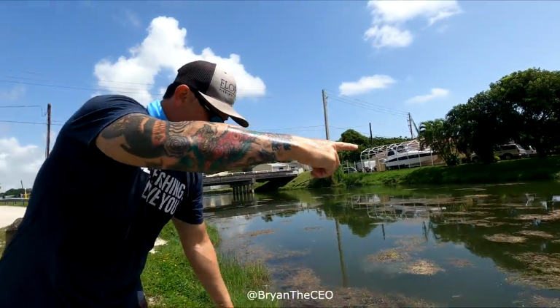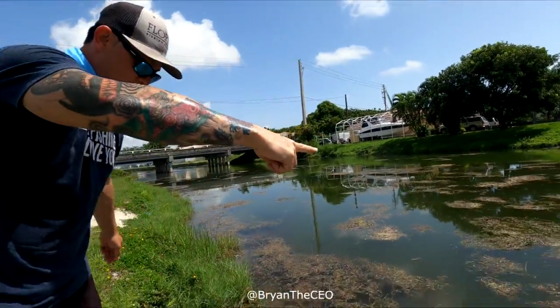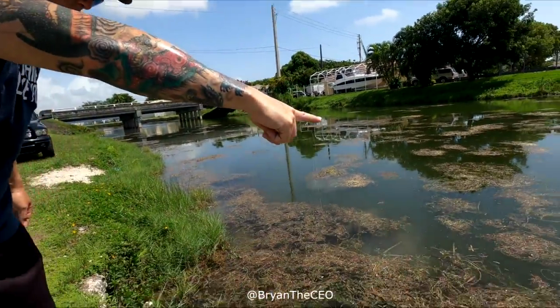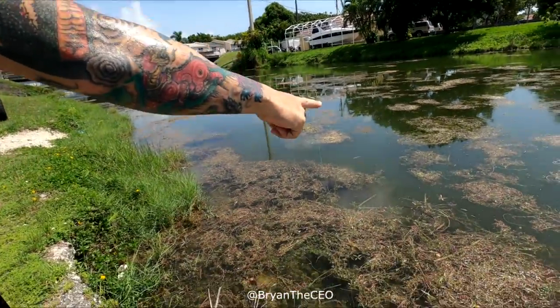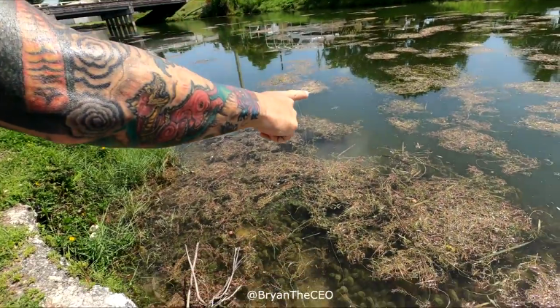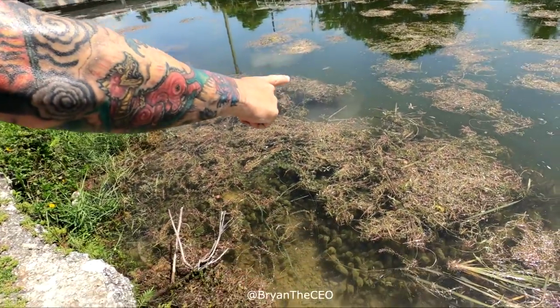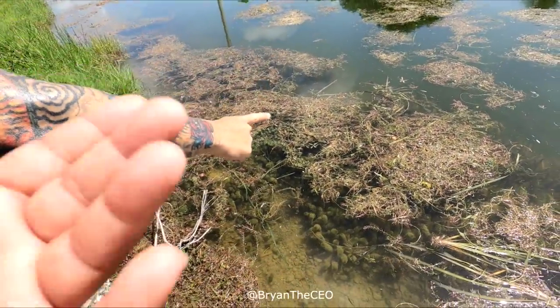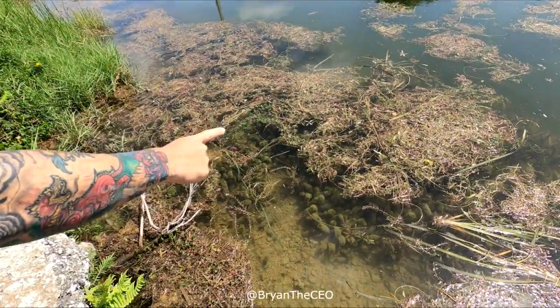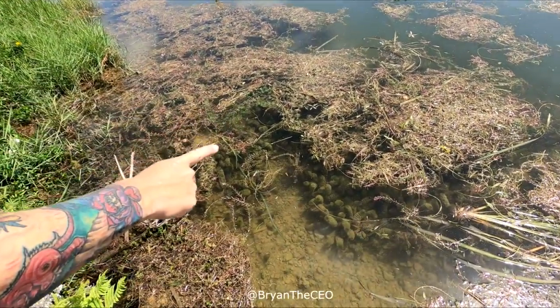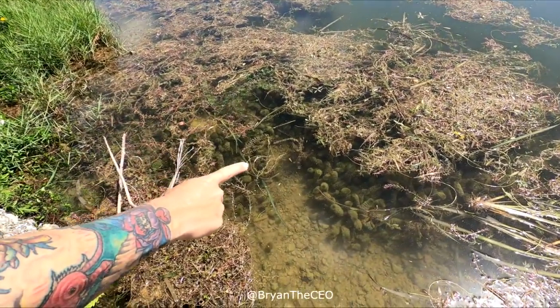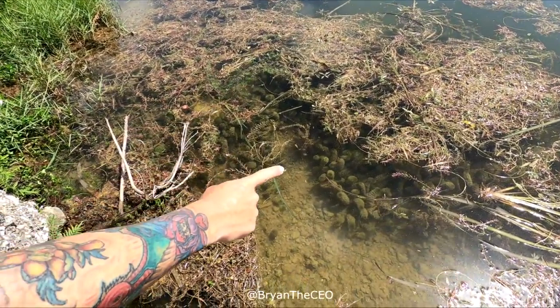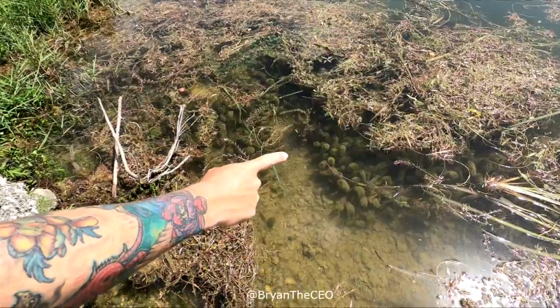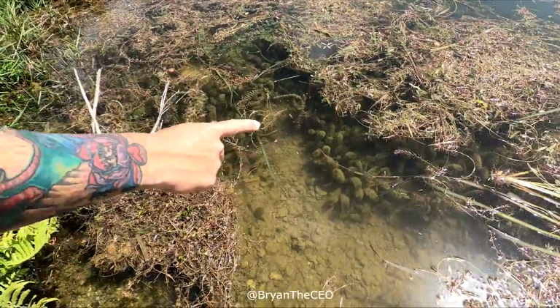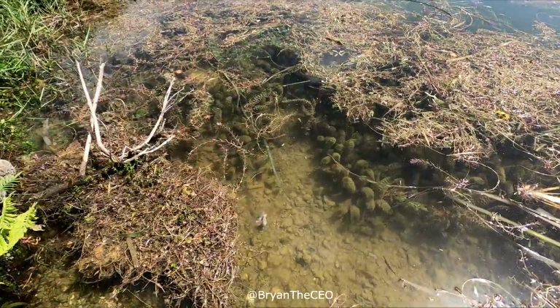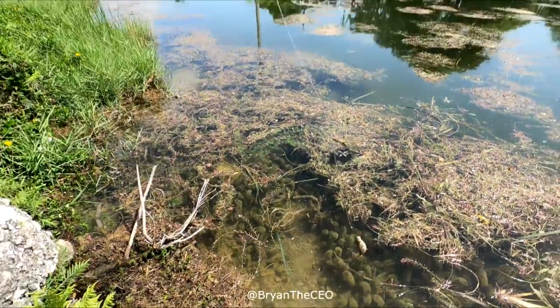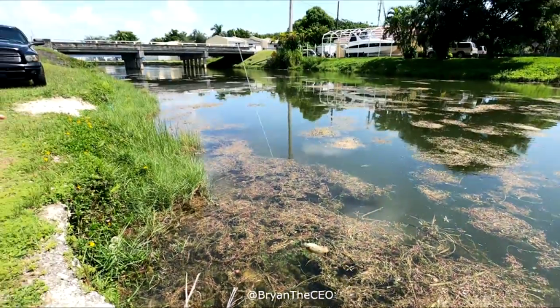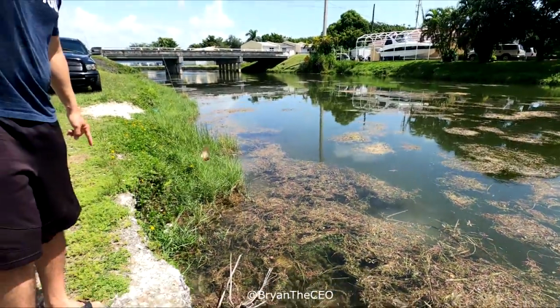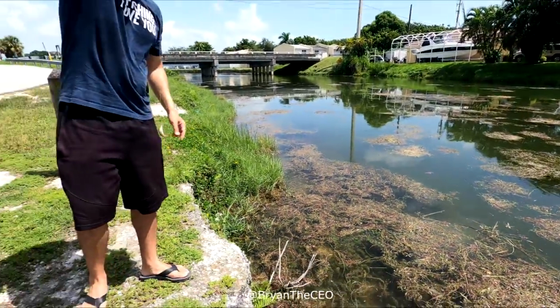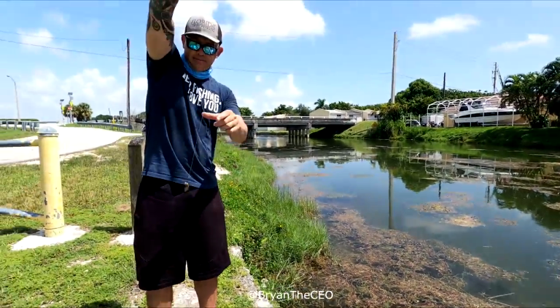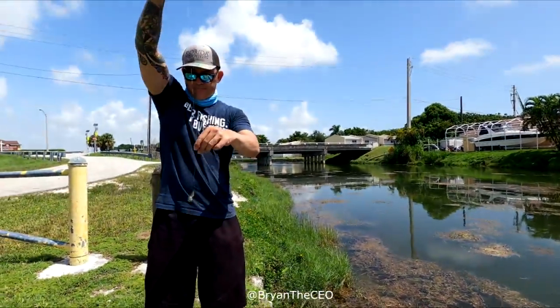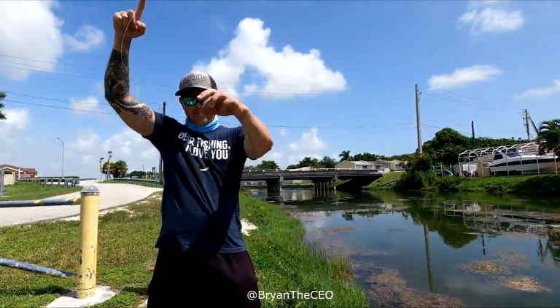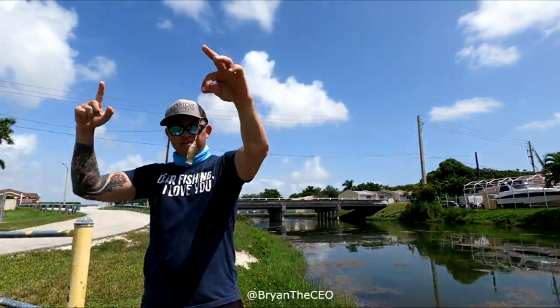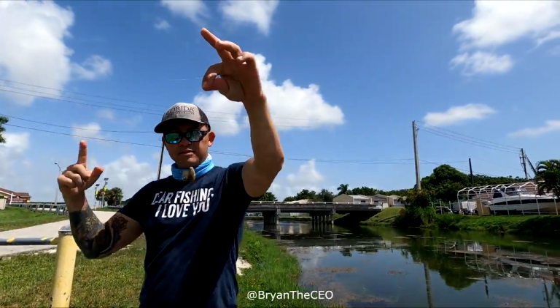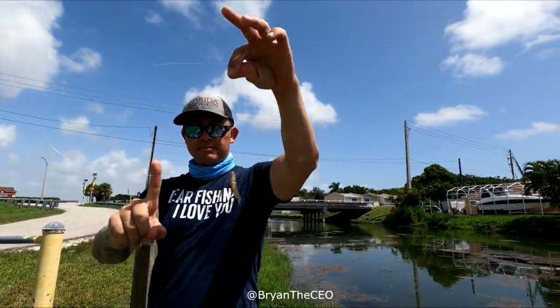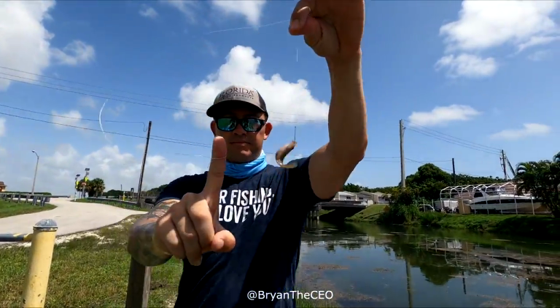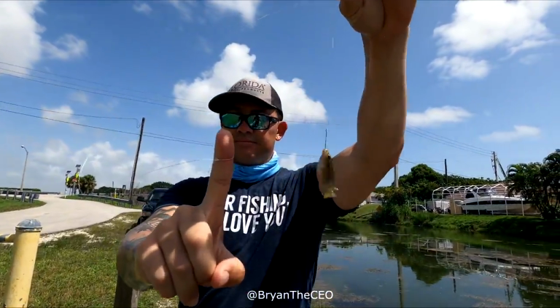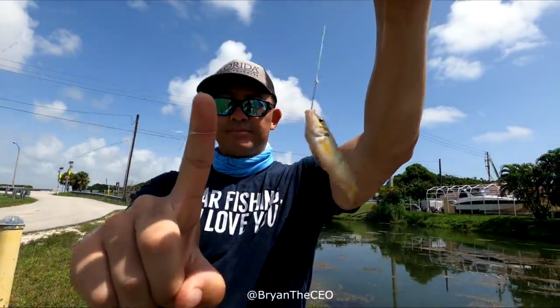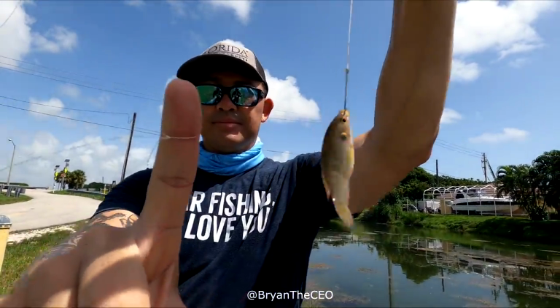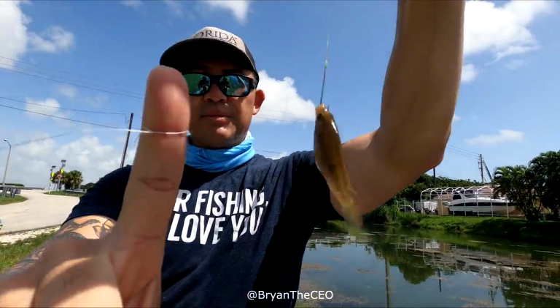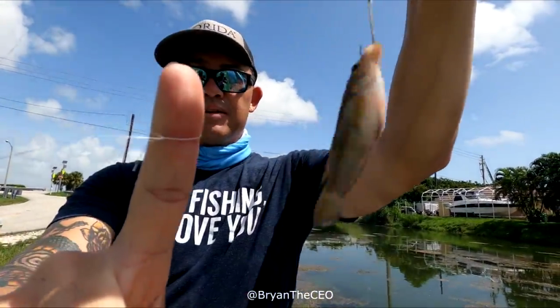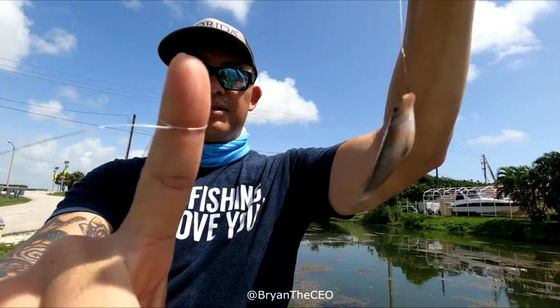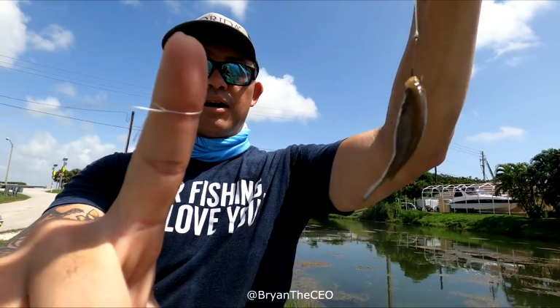All right. You work your finger good, the fish will come. Like that. Look at that. With just... you didn't even use a rod. Just your finger. Just my finger. I don't need a rod.